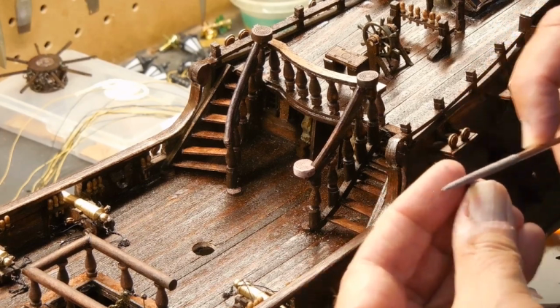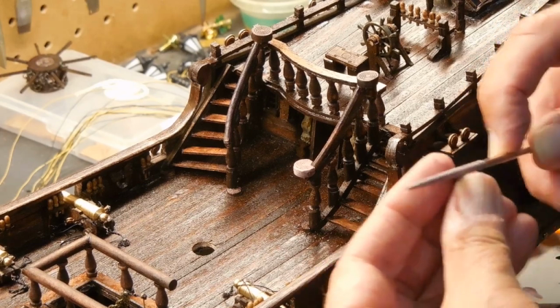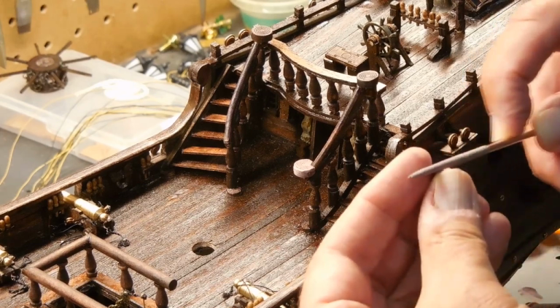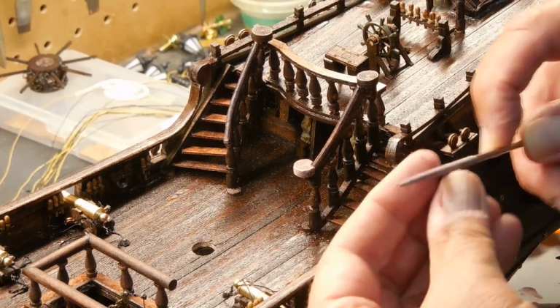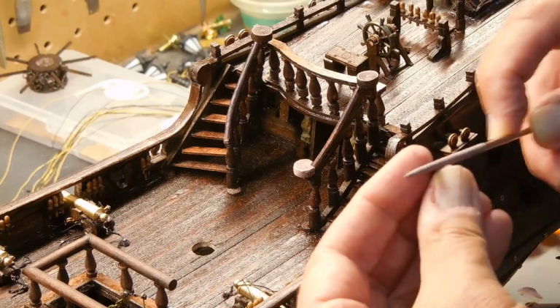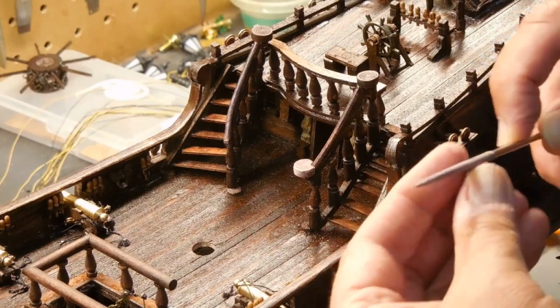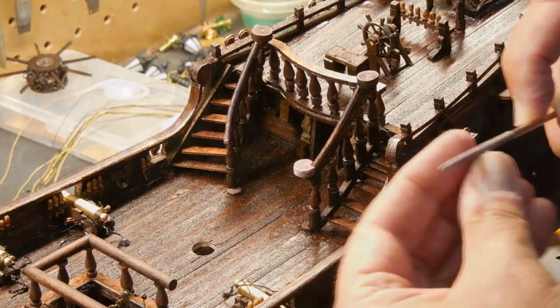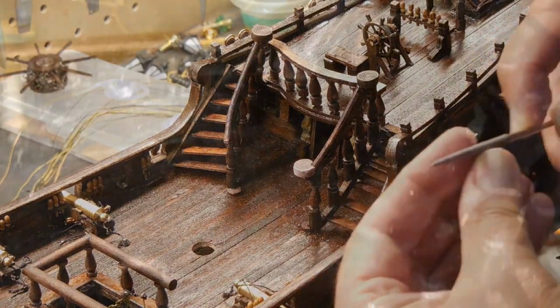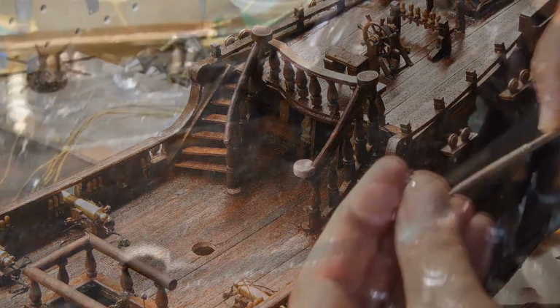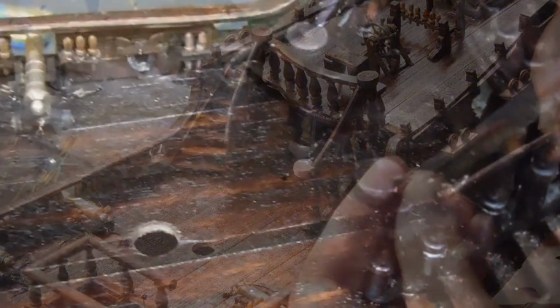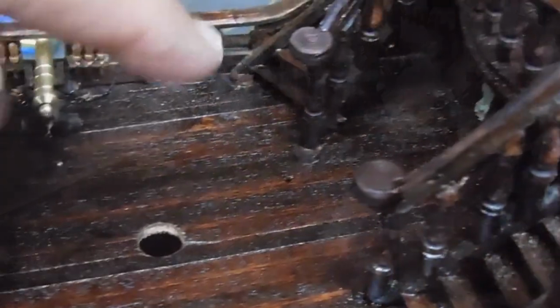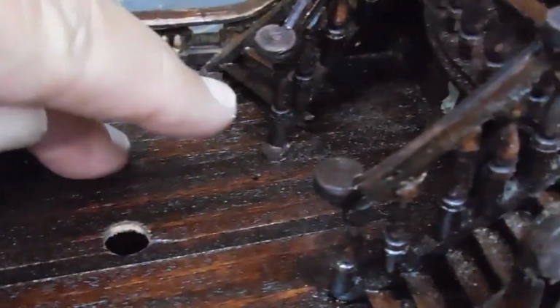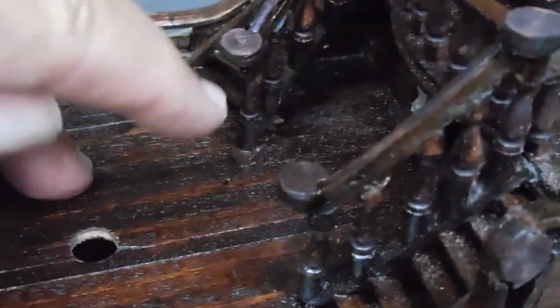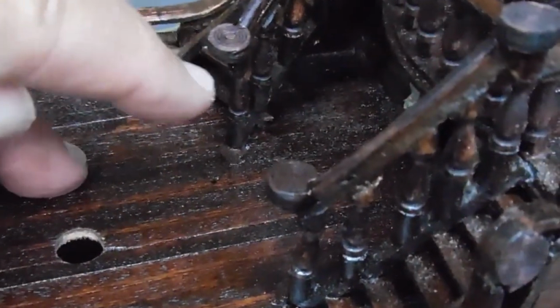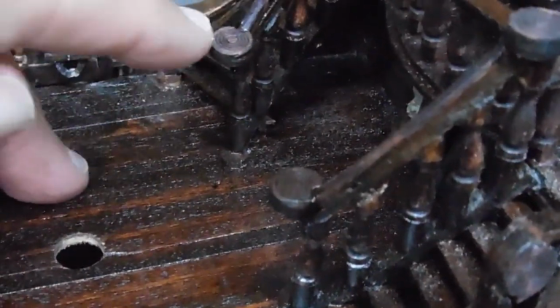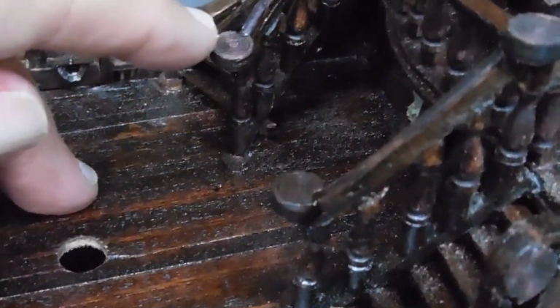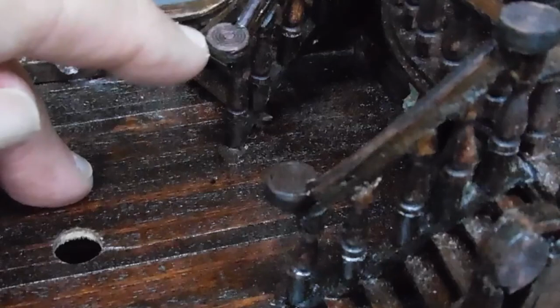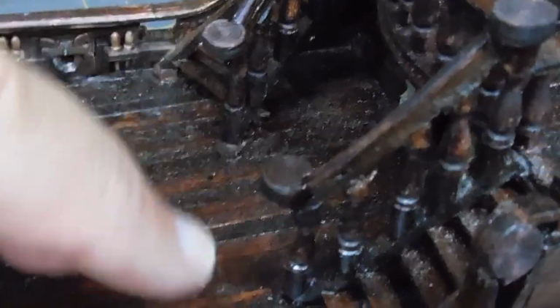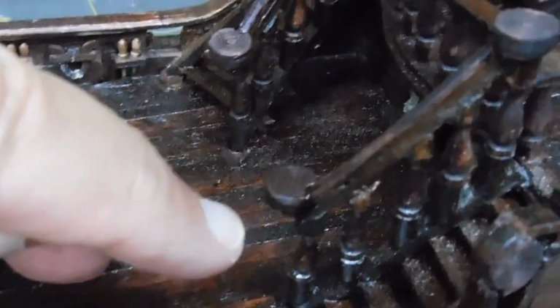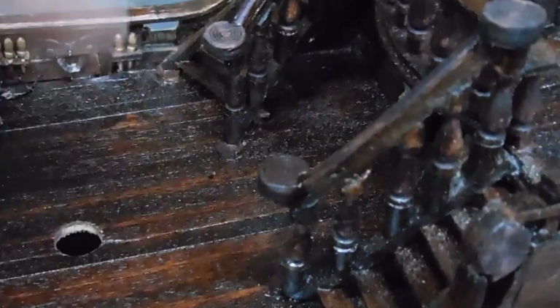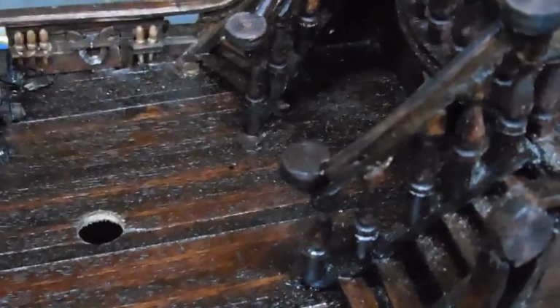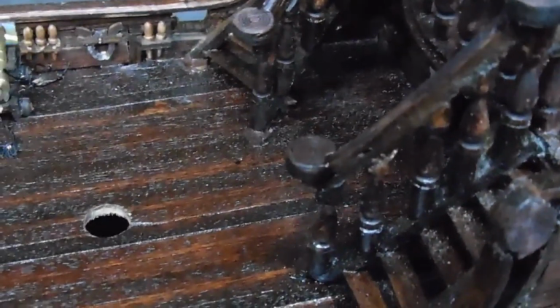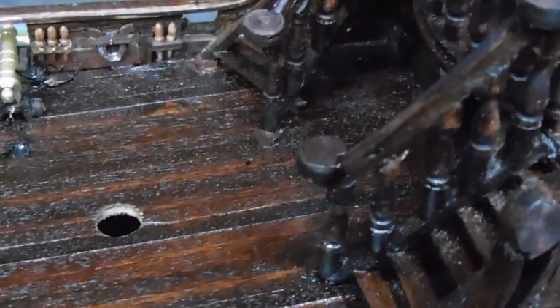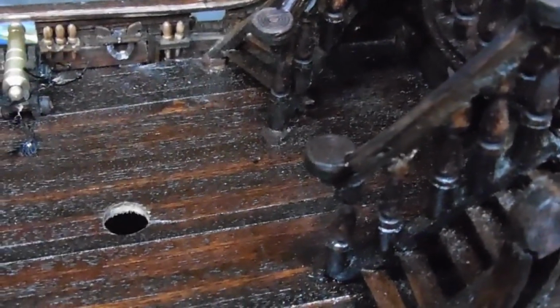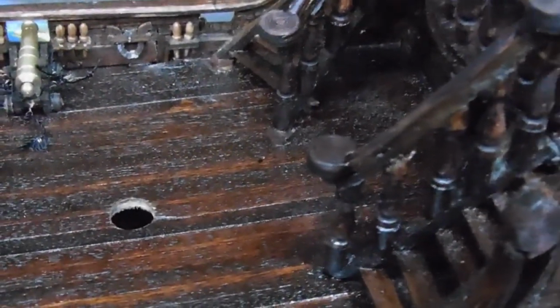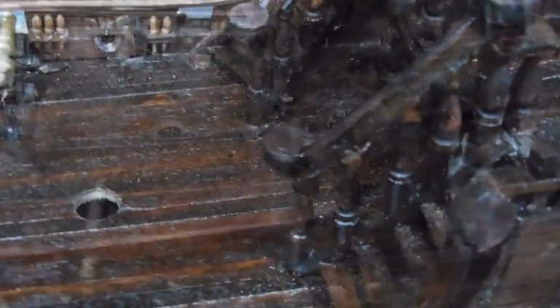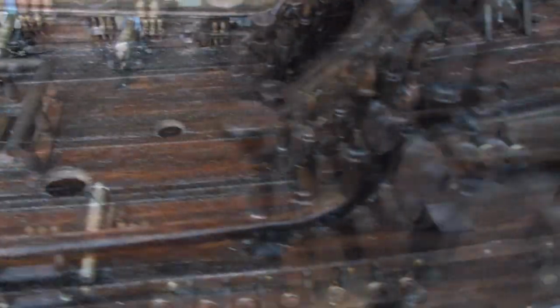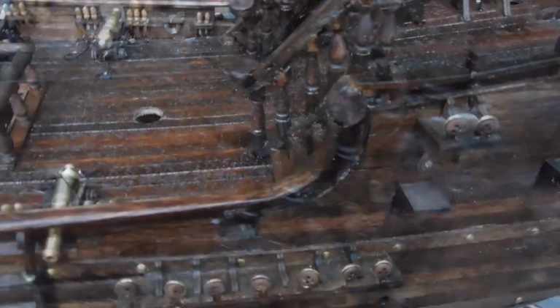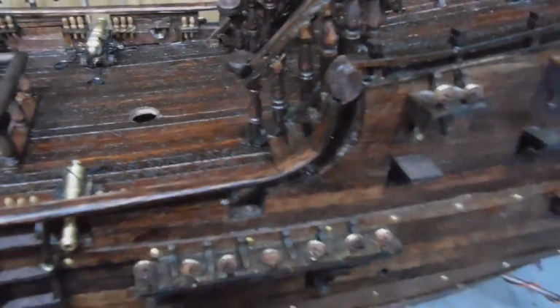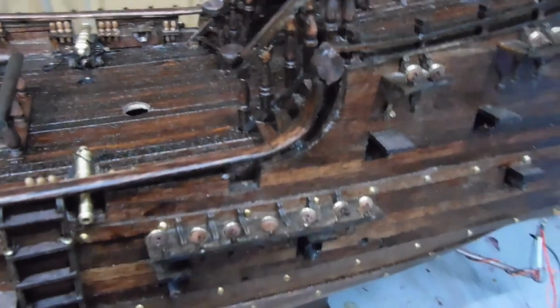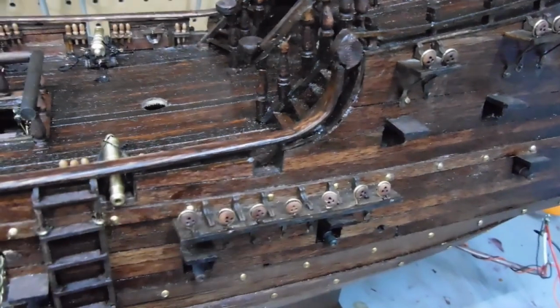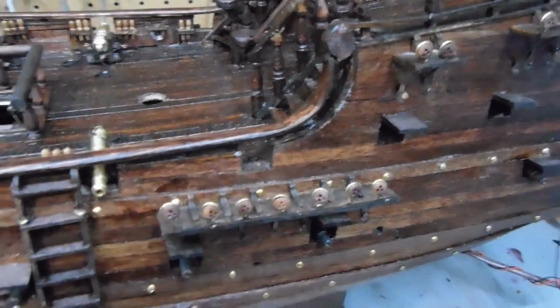Before you start doing masts and especially rigging, I've completed the work on the staircase, putting end caps on. I'm happier with that than what it was before.